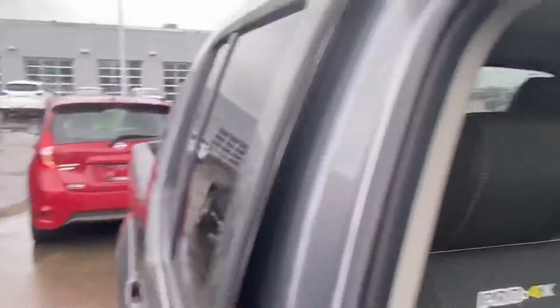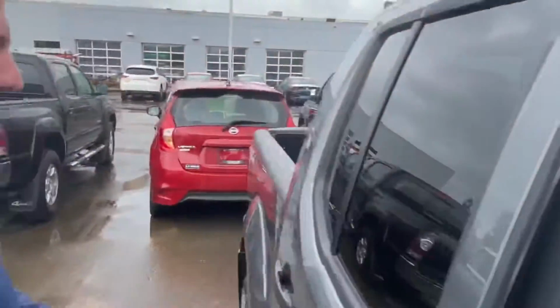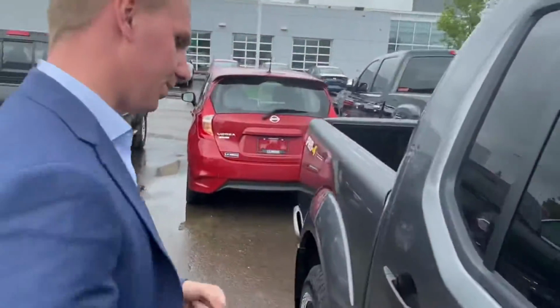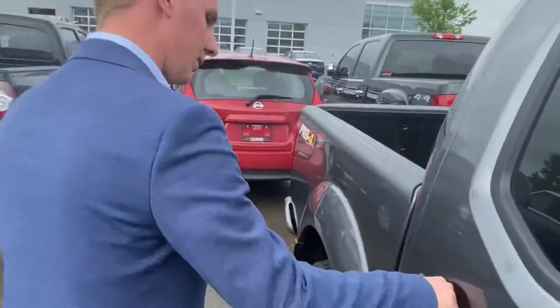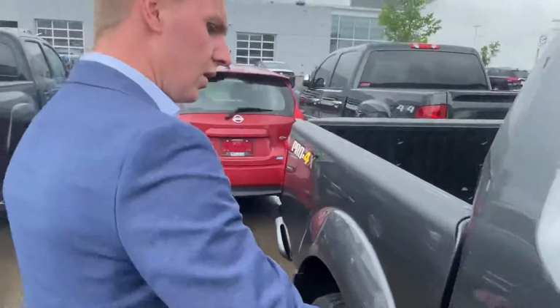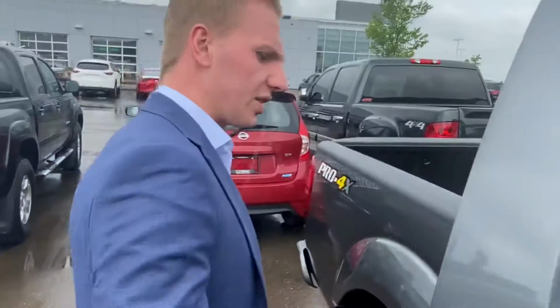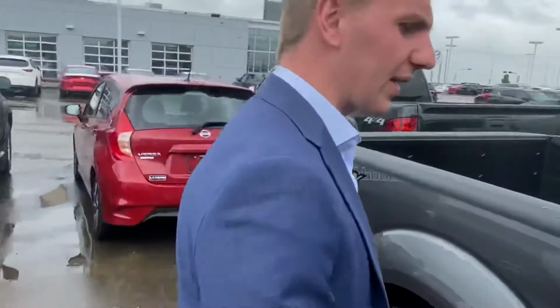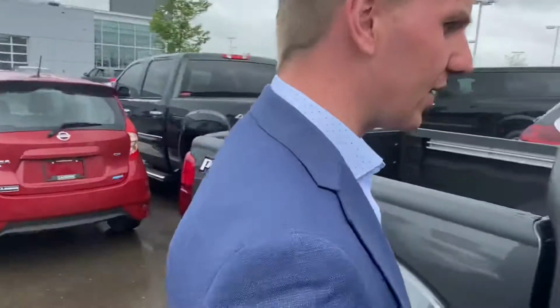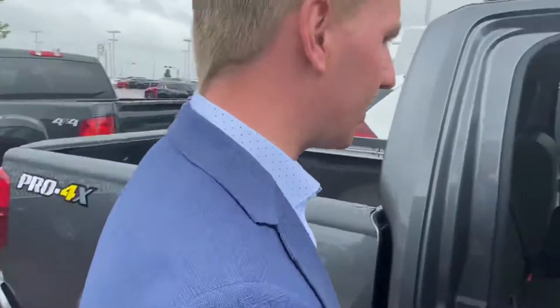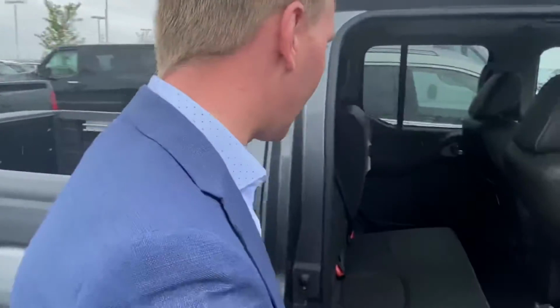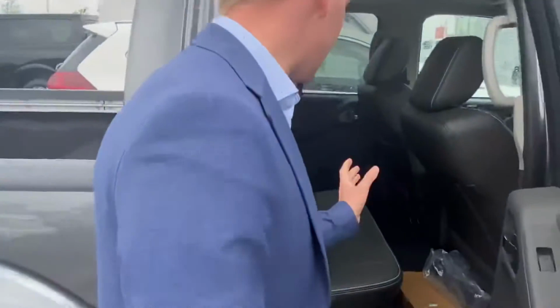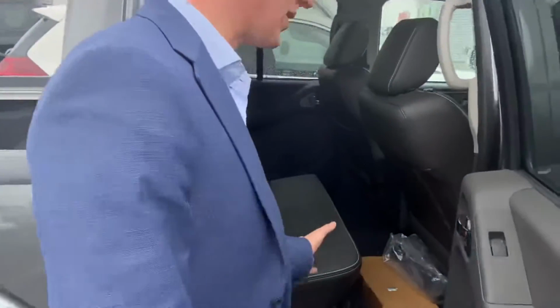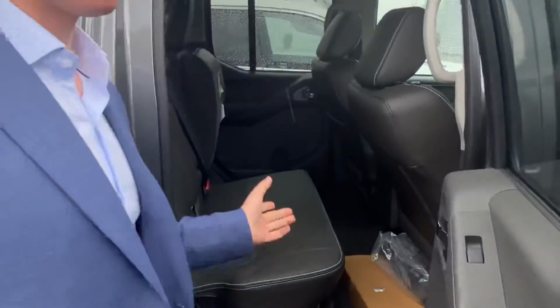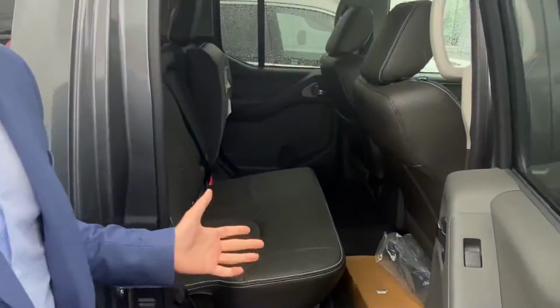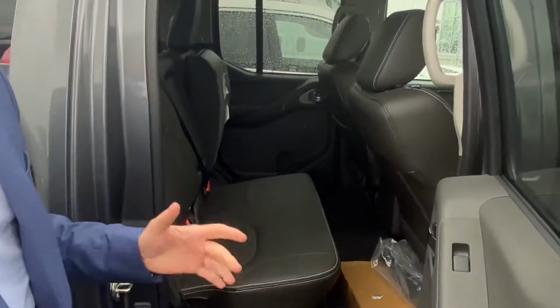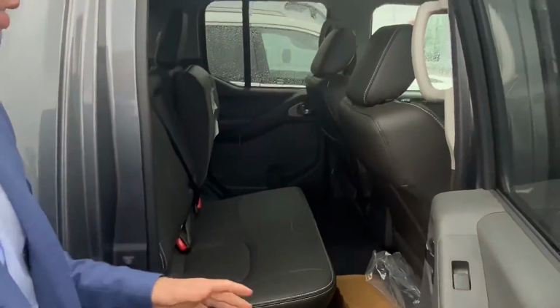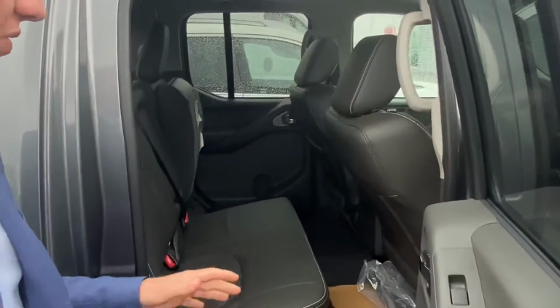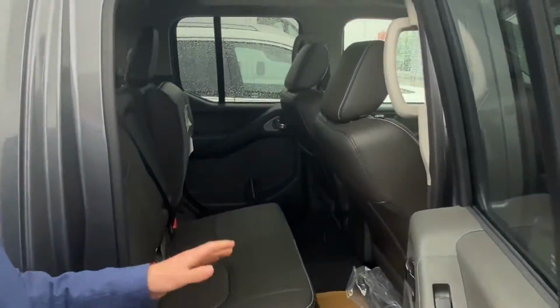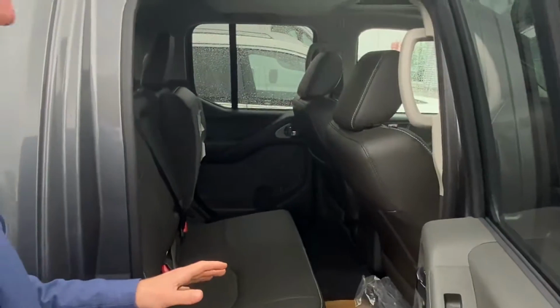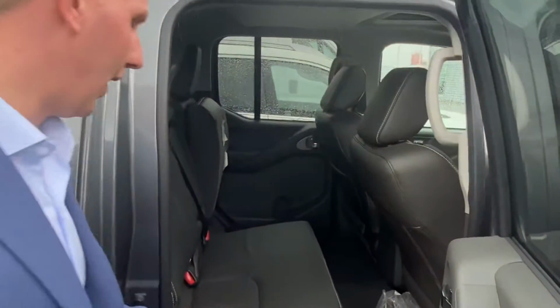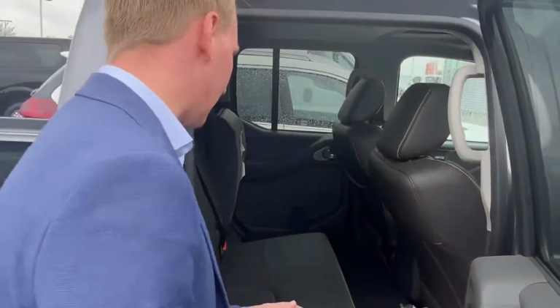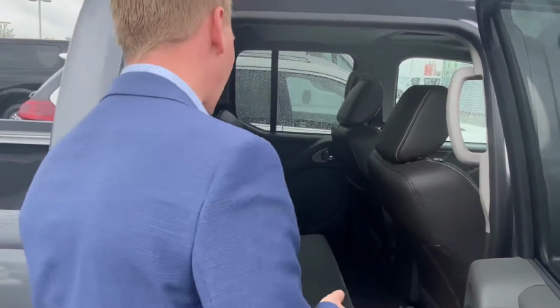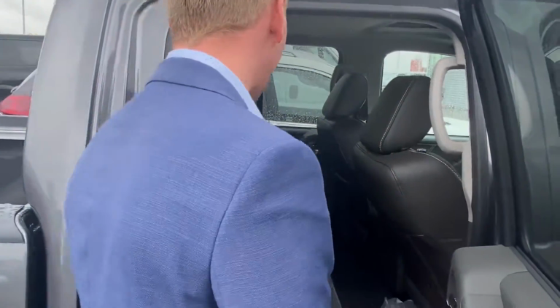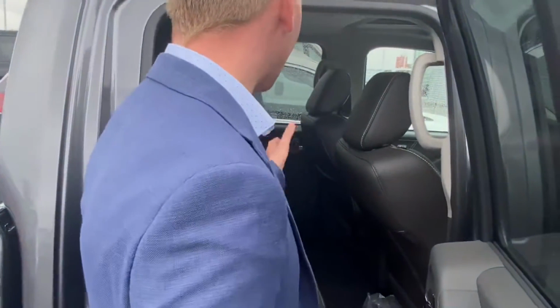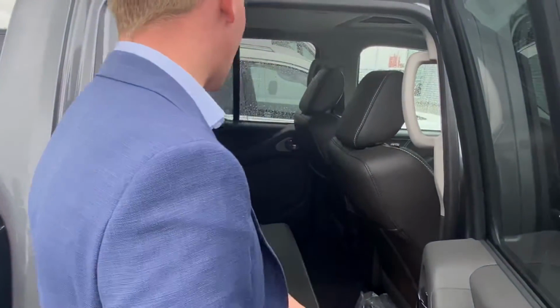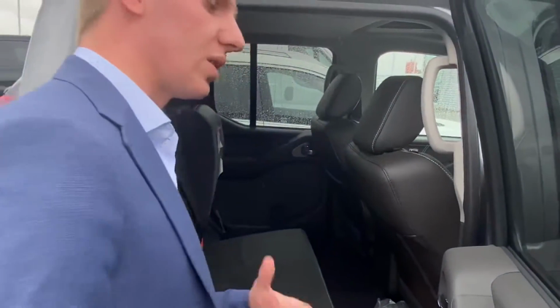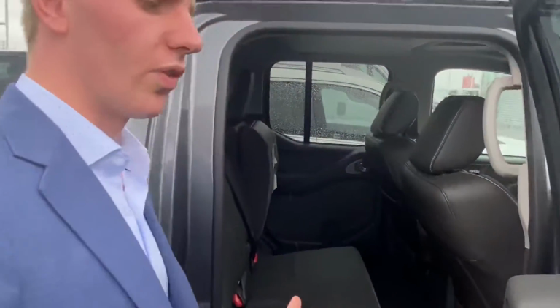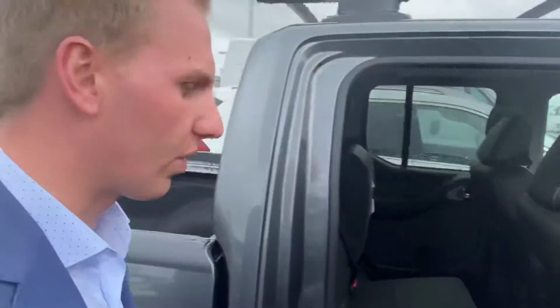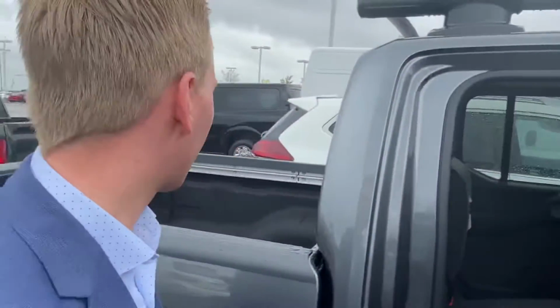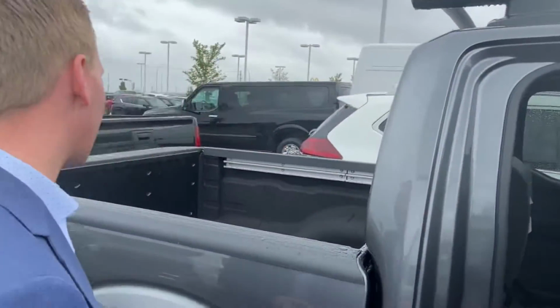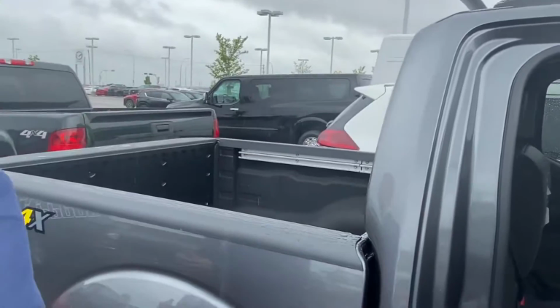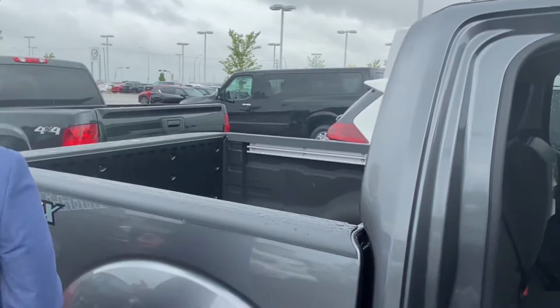In the backseat of this one you'll see you've got lots of space — this is the full crew cab, so lots of space for any passengers you may have sitting in the back, as well as the subwoofer for your Rockford Fosgate premium audio system.